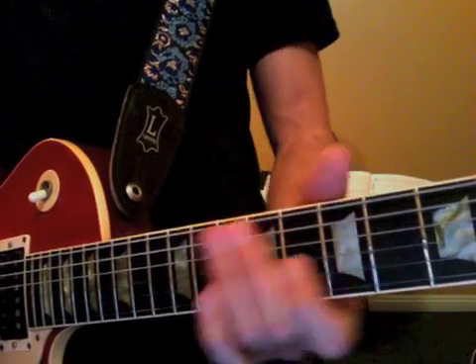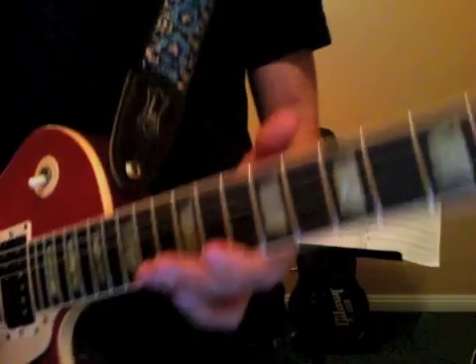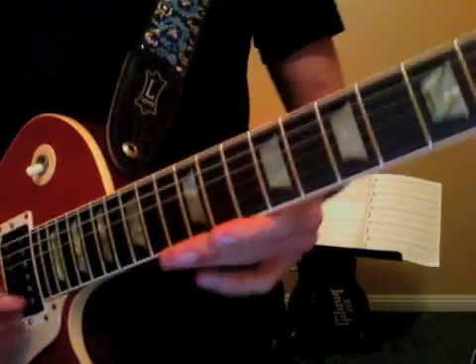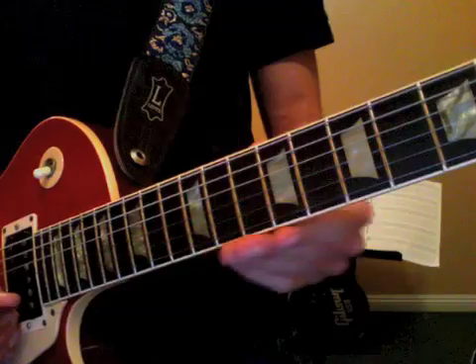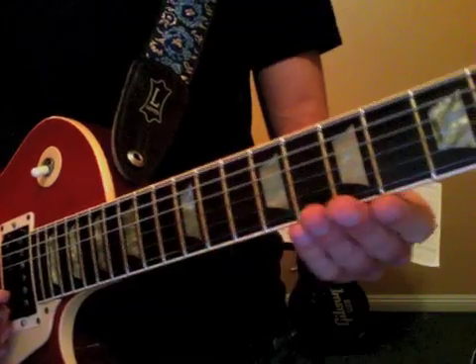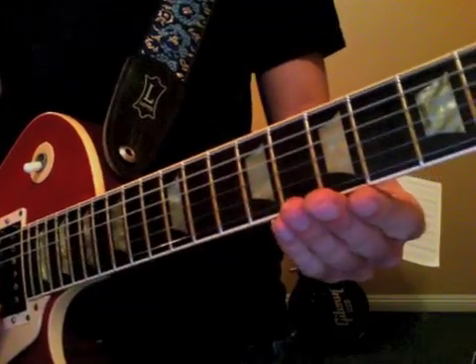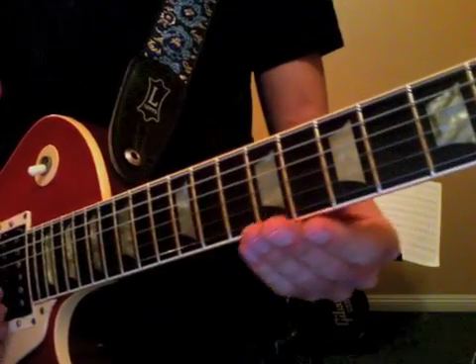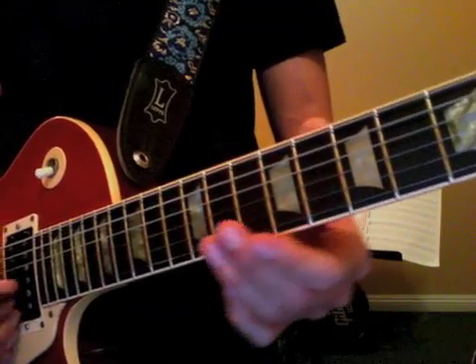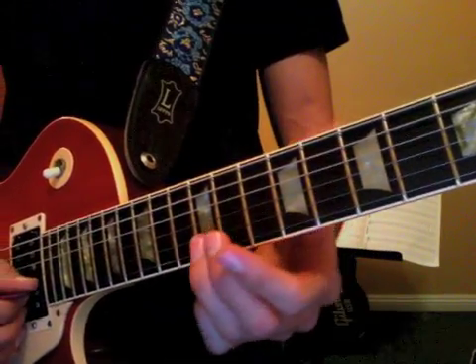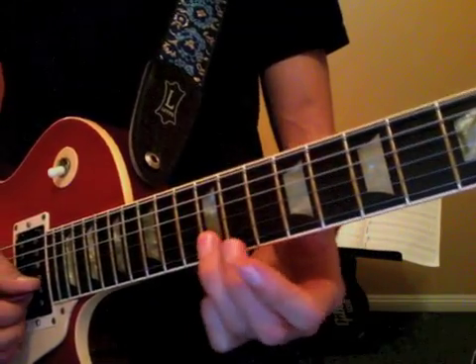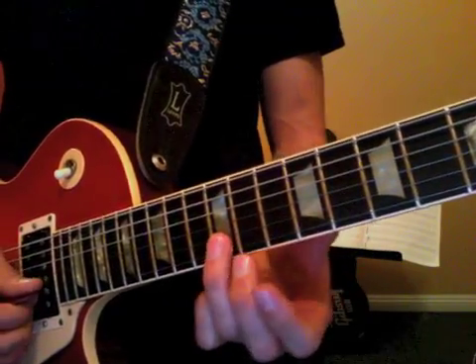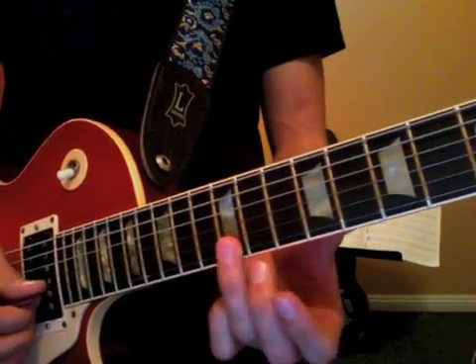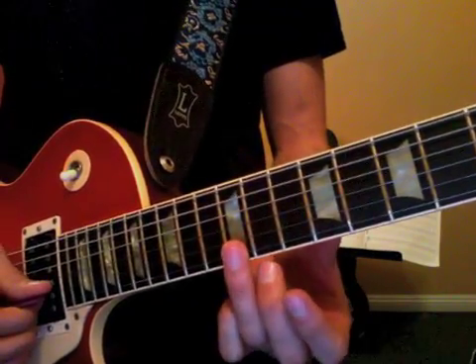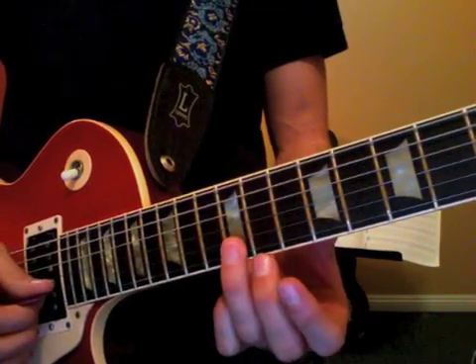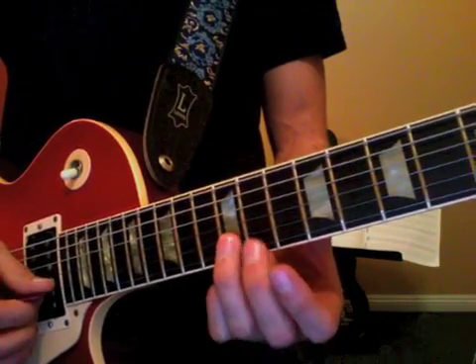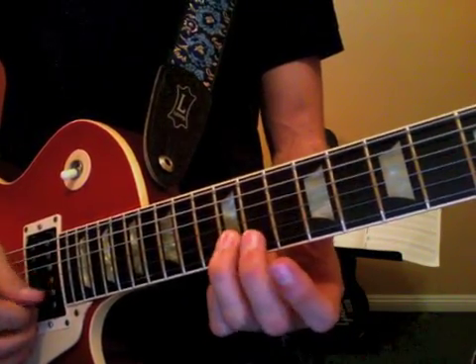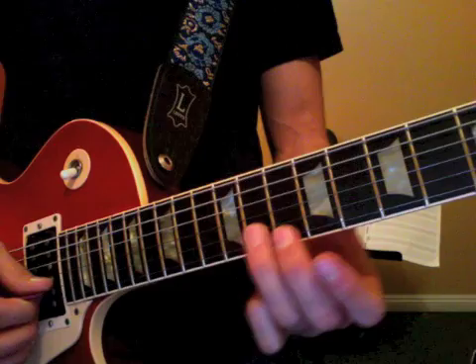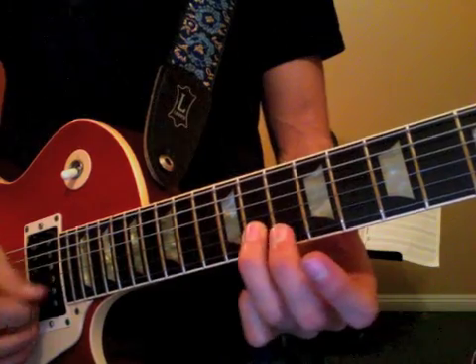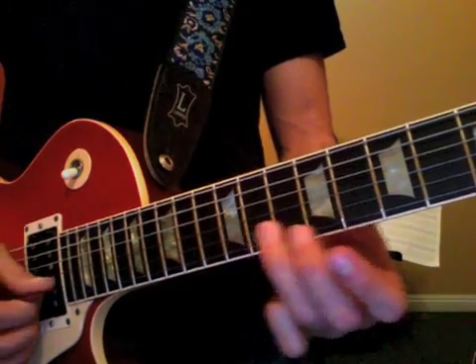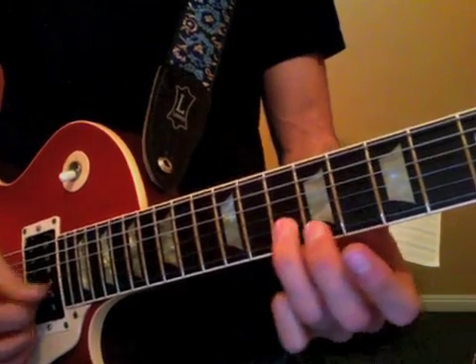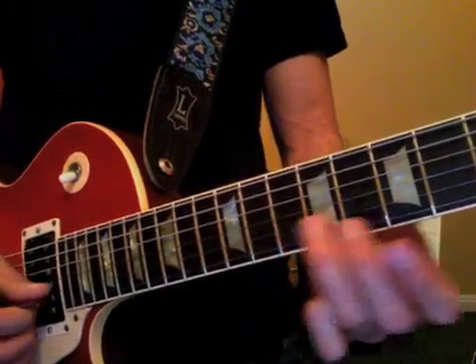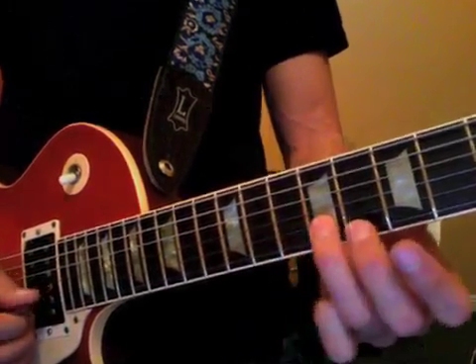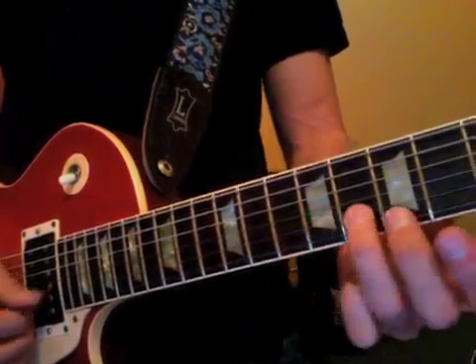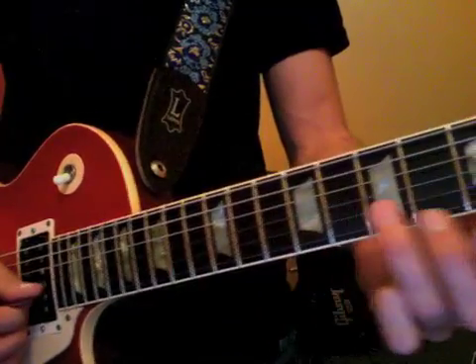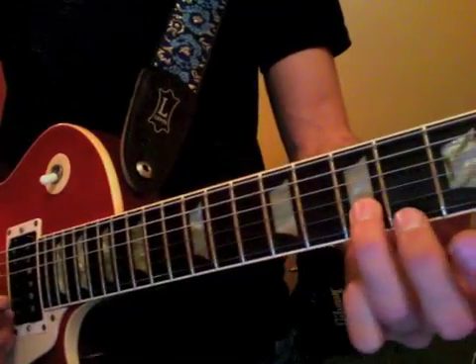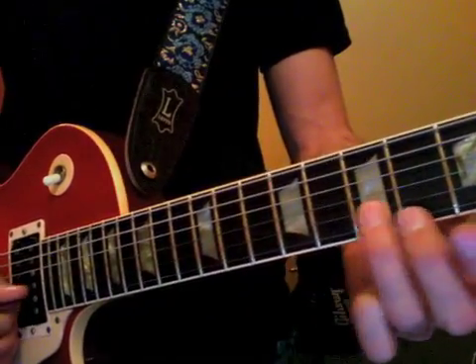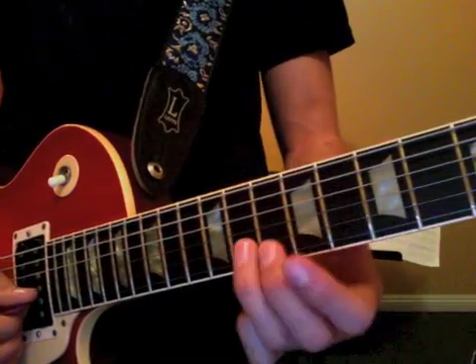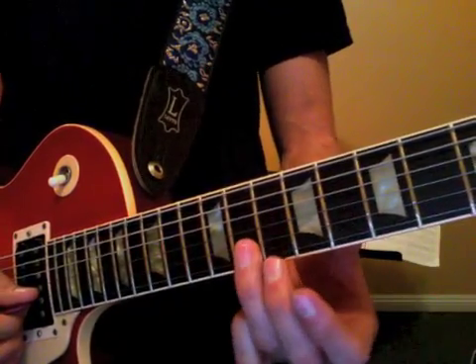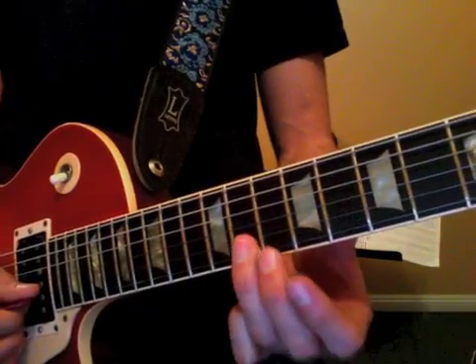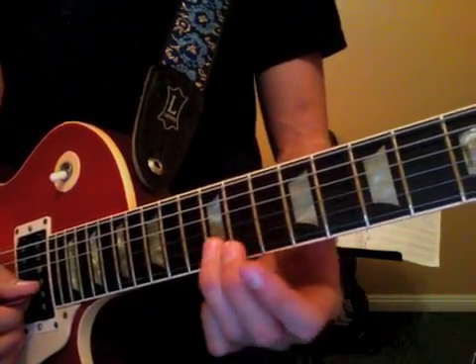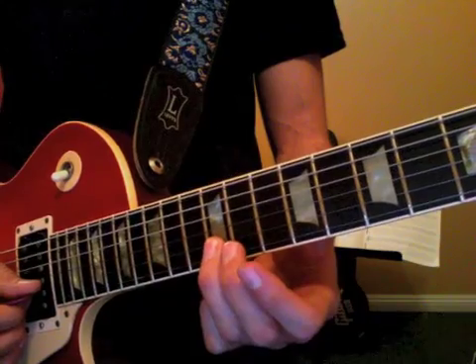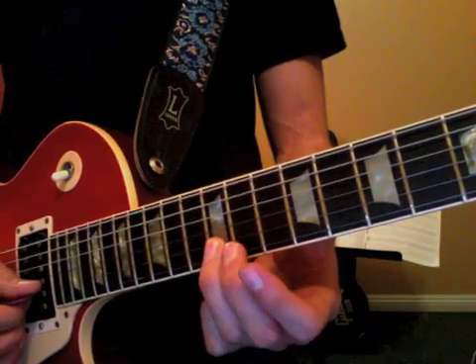Now to get better at your bends, we're gonna do an exercise. We're going to bend the following frets: twelve, eleven, ten, nine, eight, and seven. We're gonna use our third finger two times.